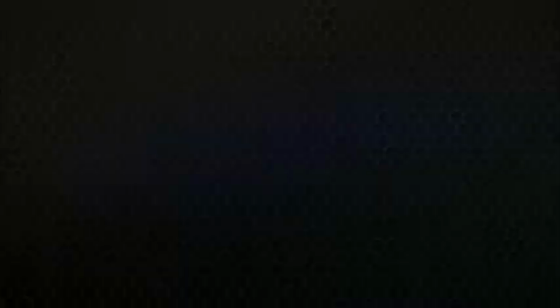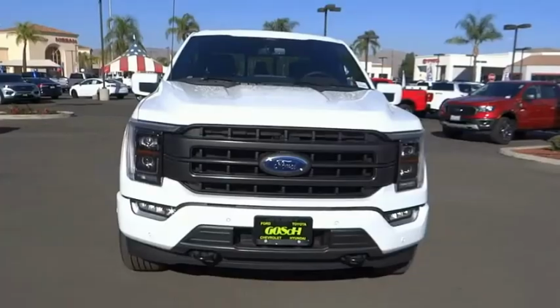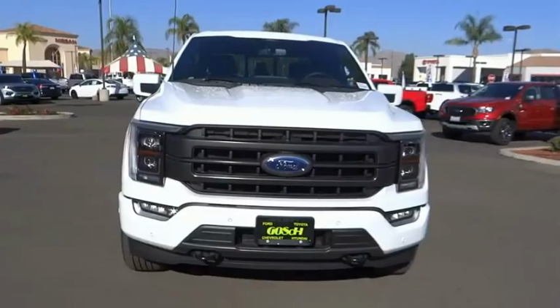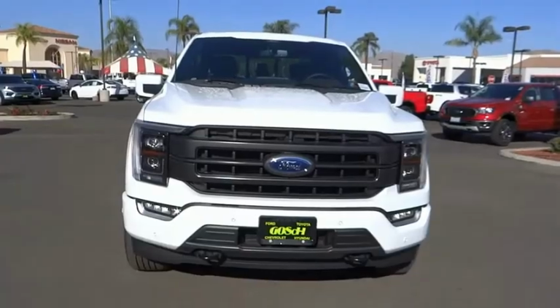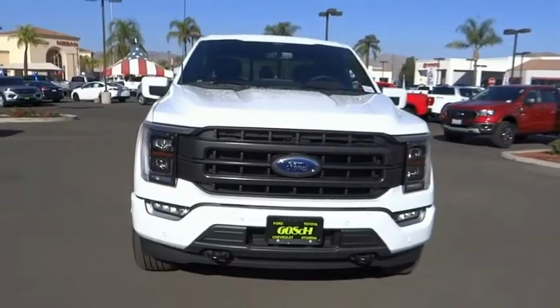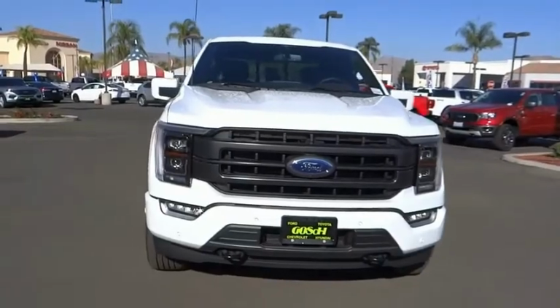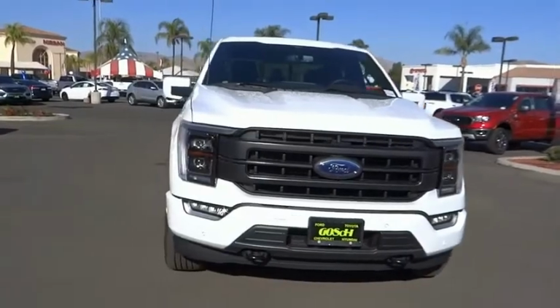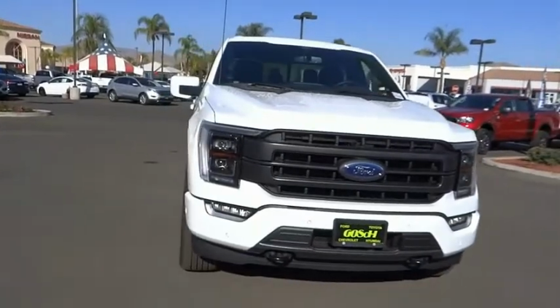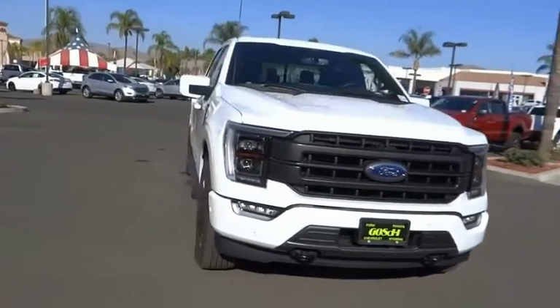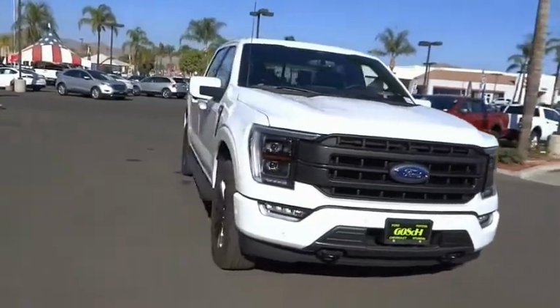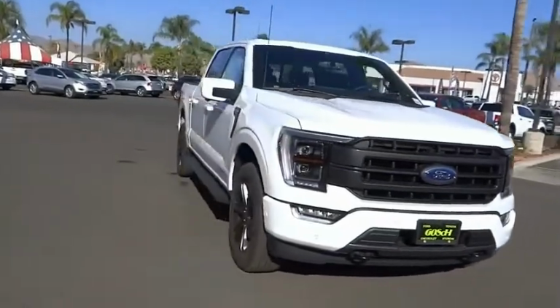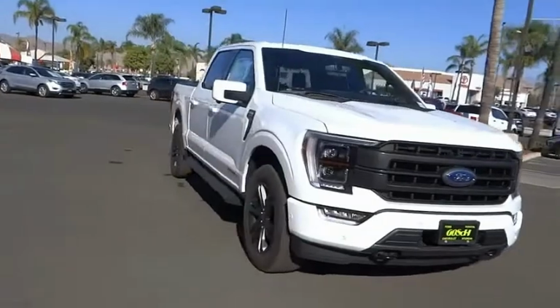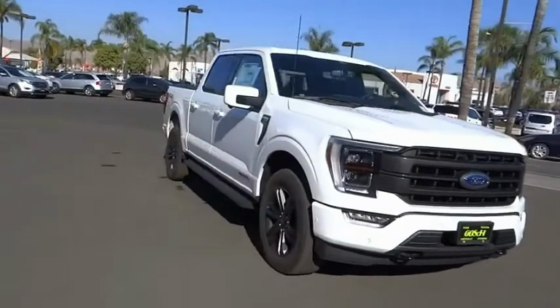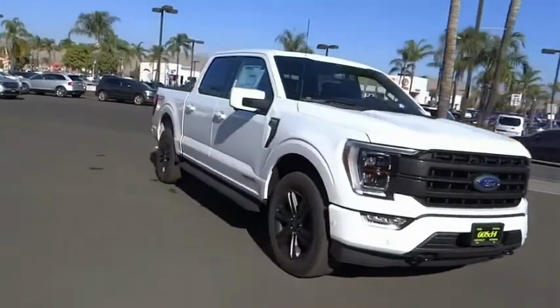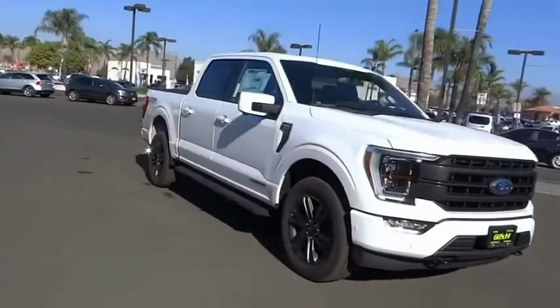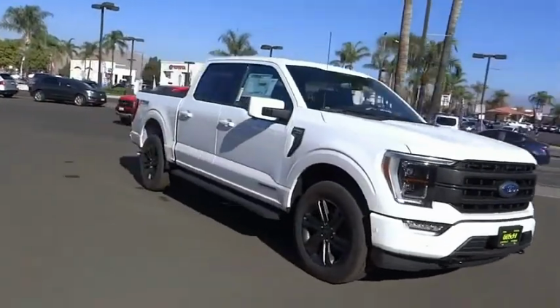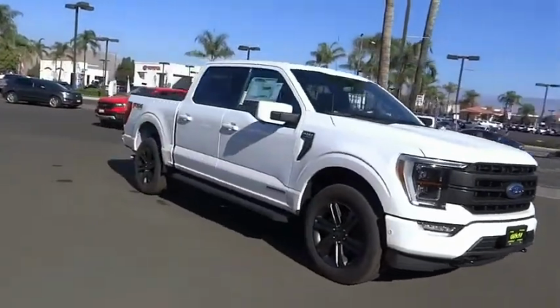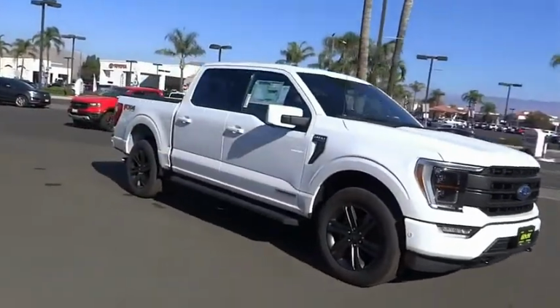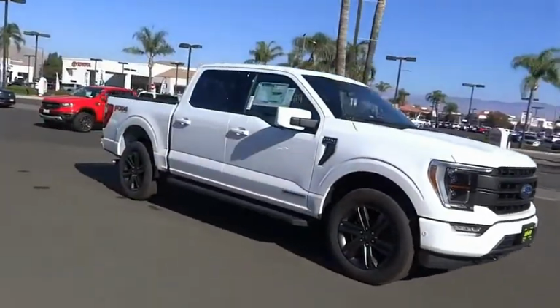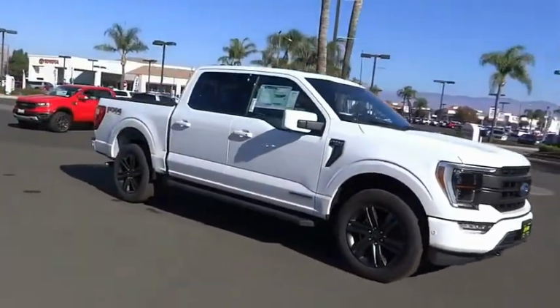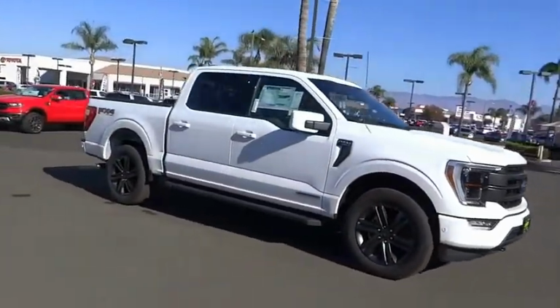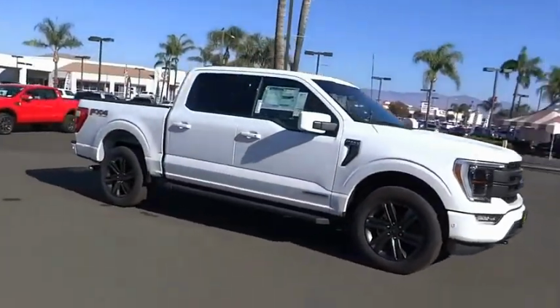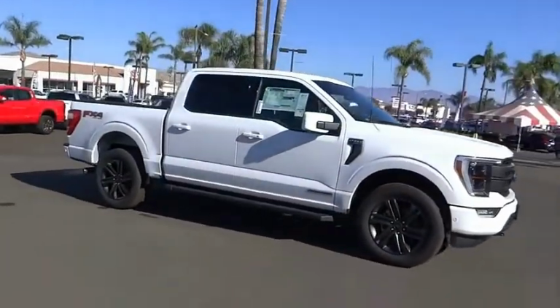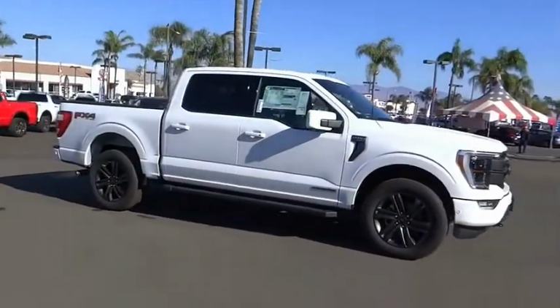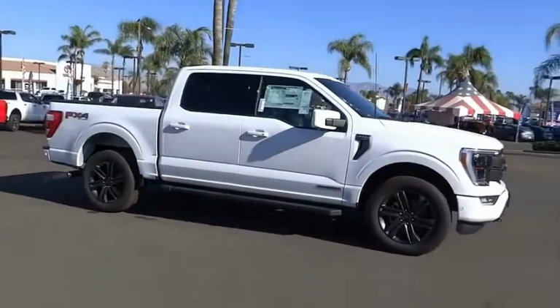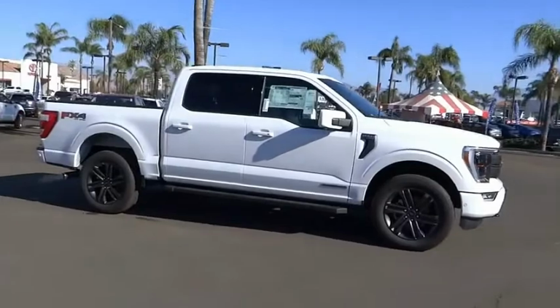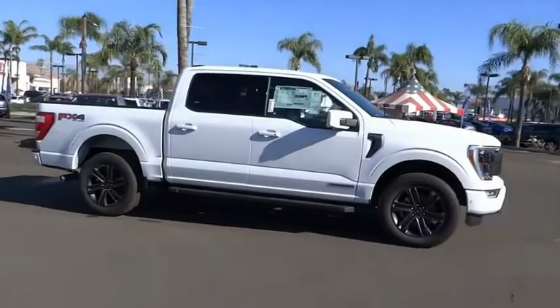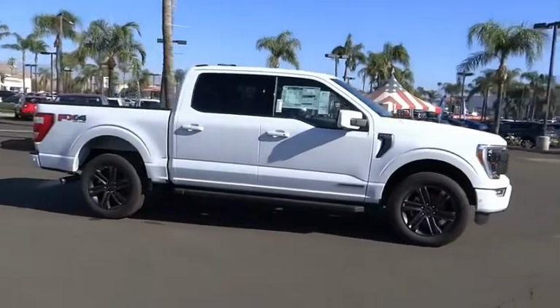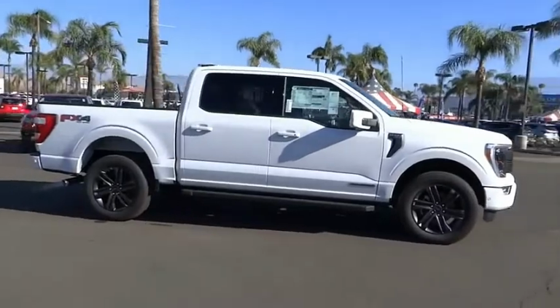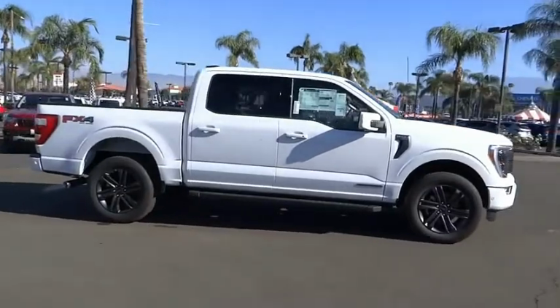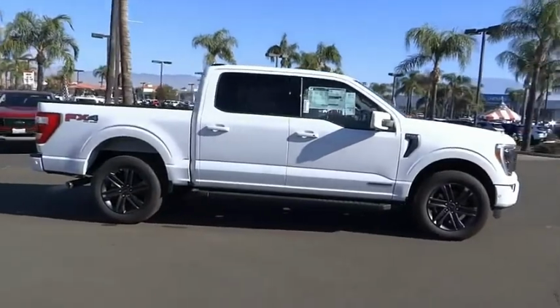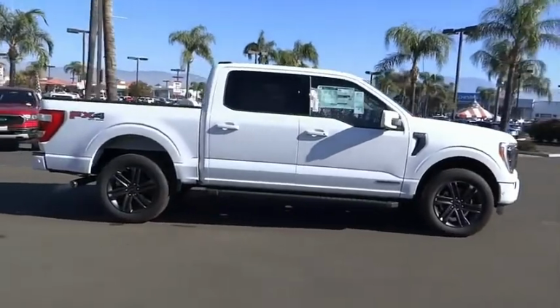You are going to love the 2021 F-150. A Ford F-150 knows how to handle any situation. It's built to follow orders, no whining.